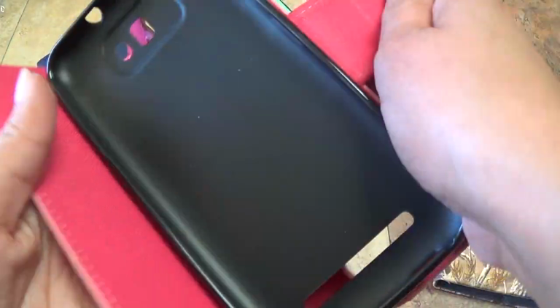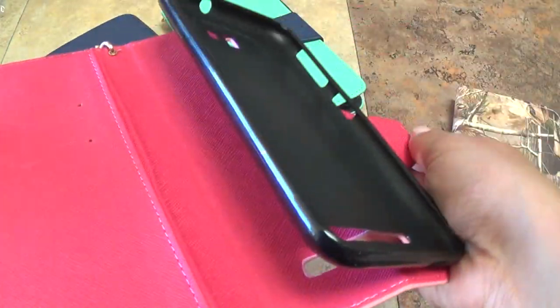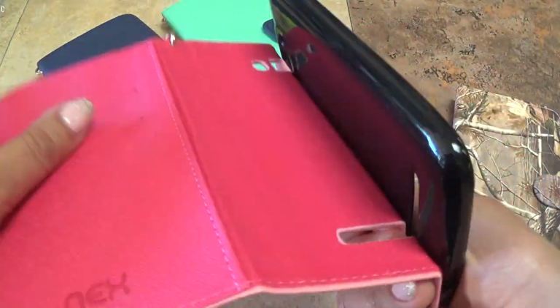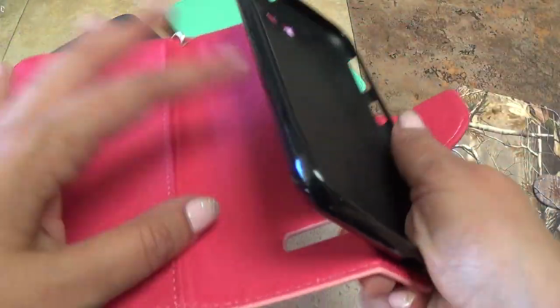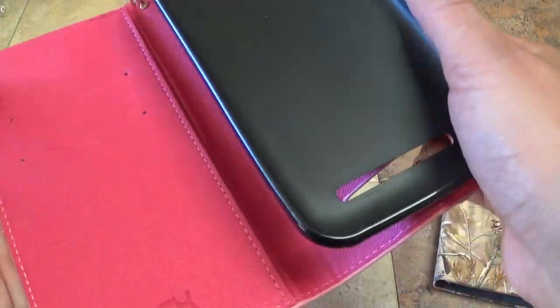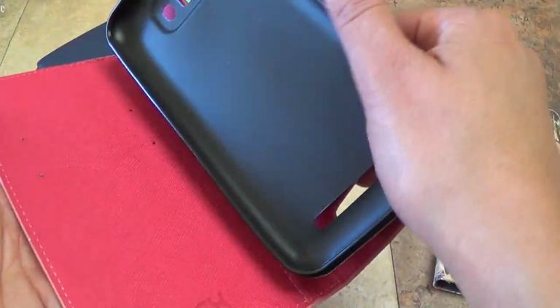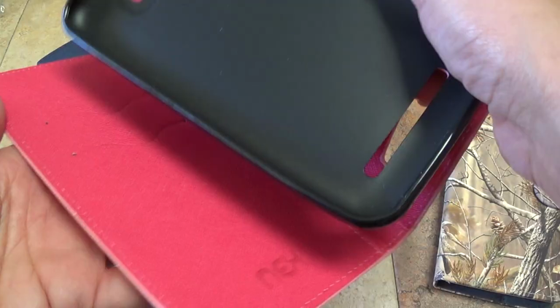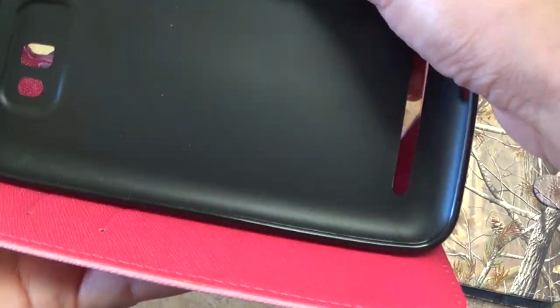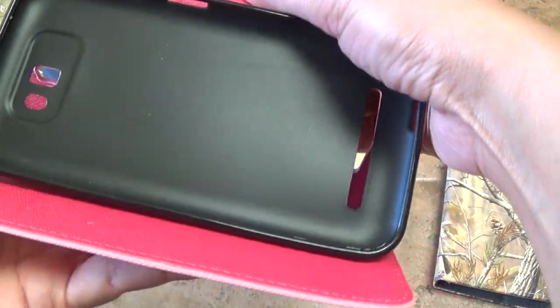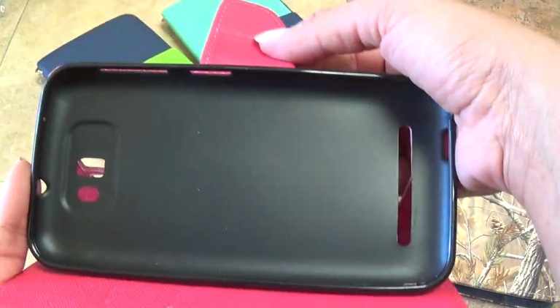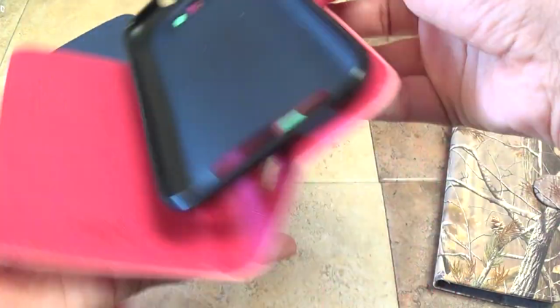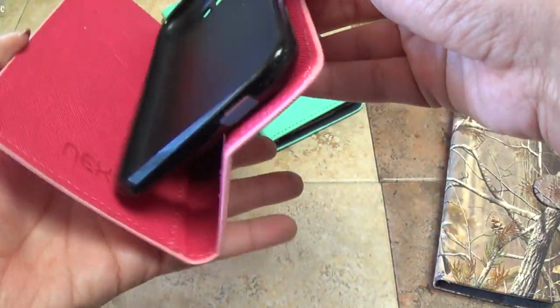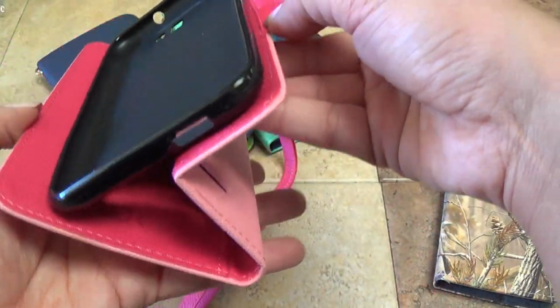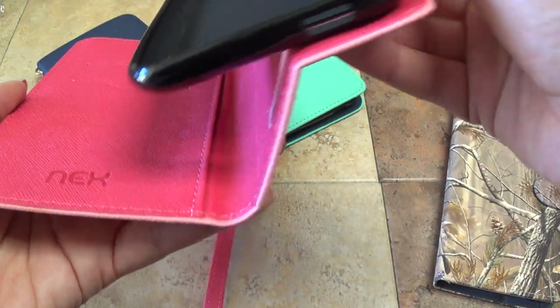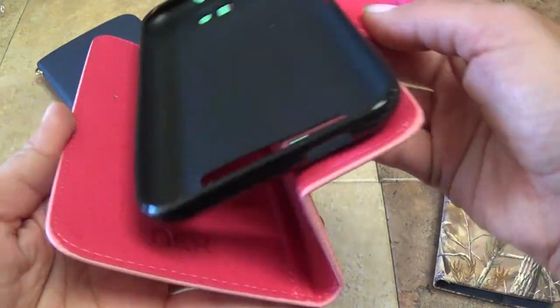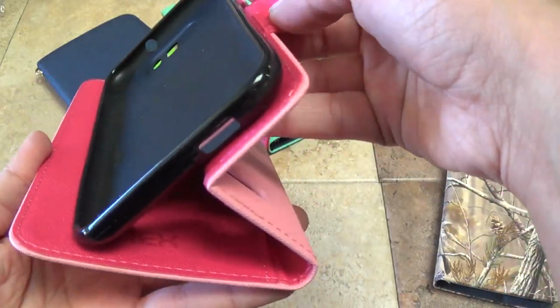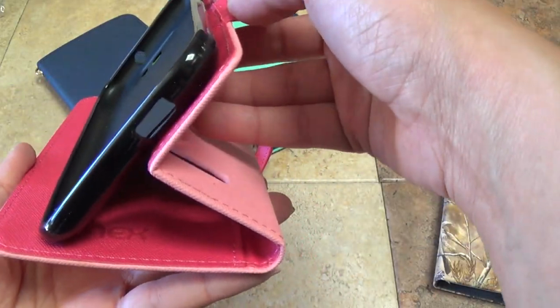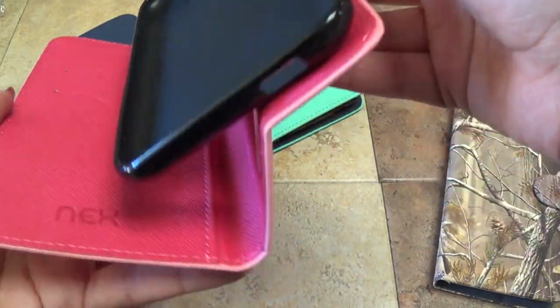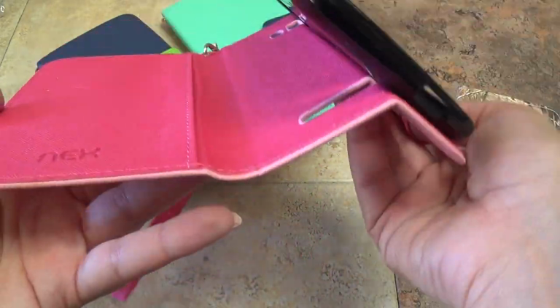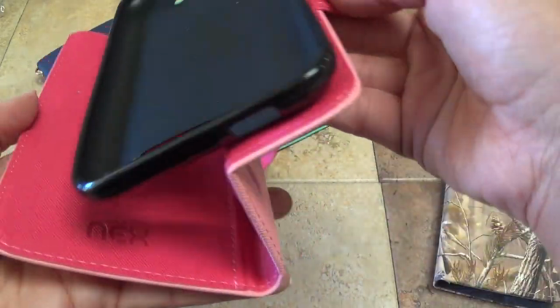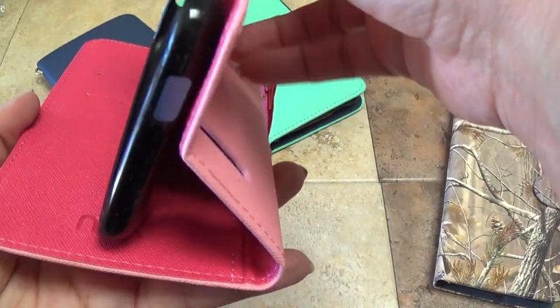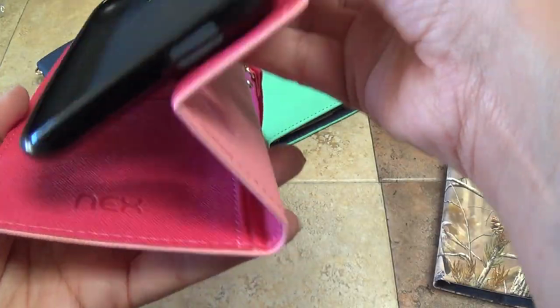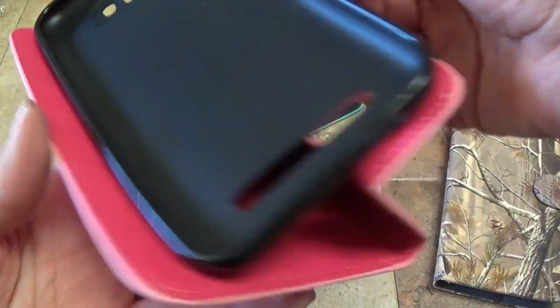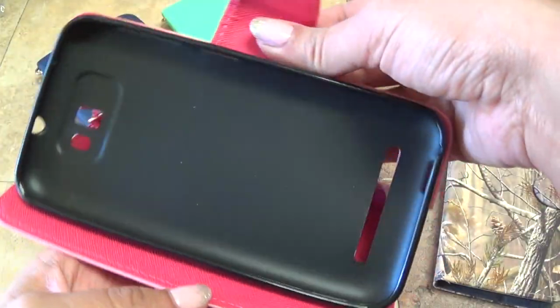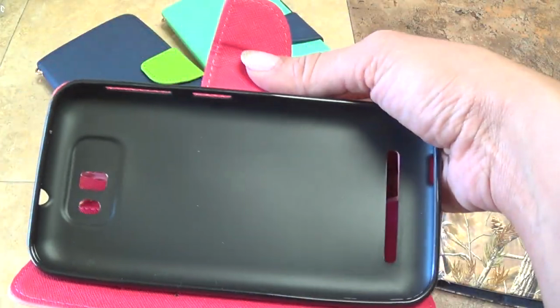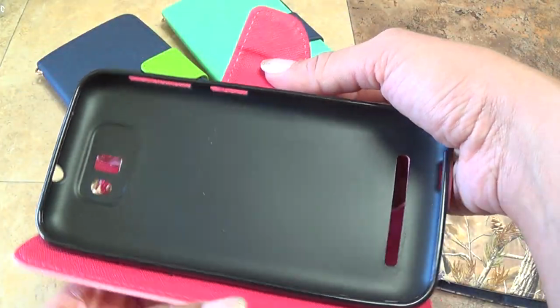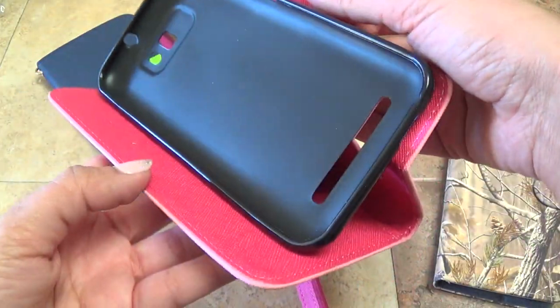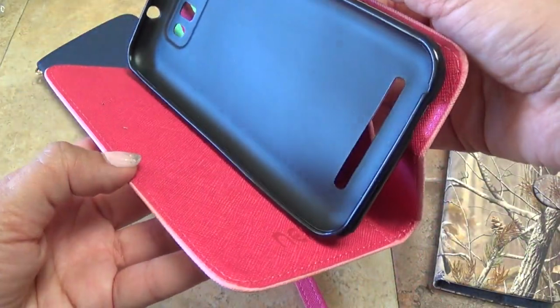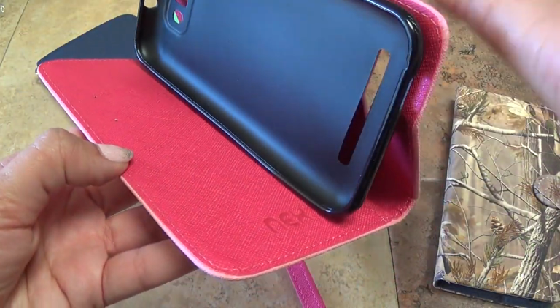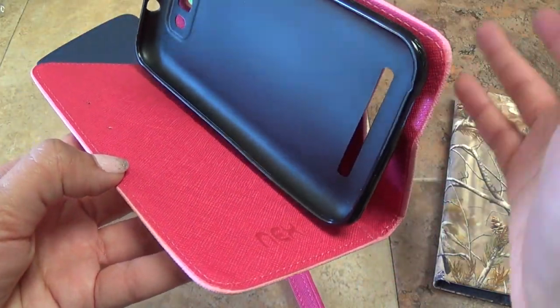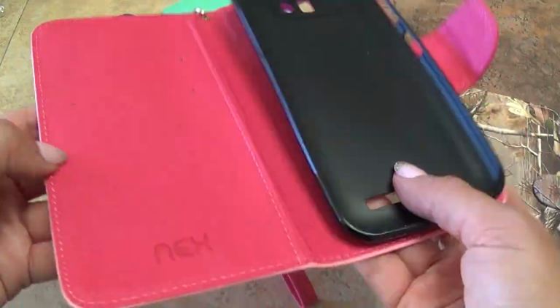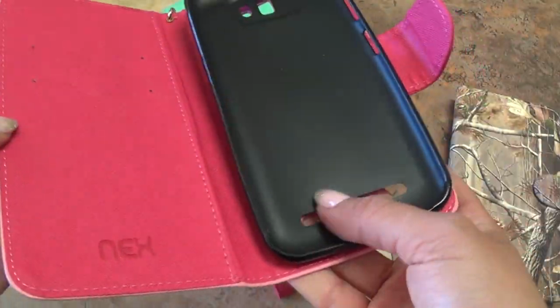Also, once your phone's actually inside, you can actually stand it up too. I can't really show you right now because there's no phone inside, but once it's actually in, you can go ahead and set it like so — and you could watch a movie, do what you want to do.